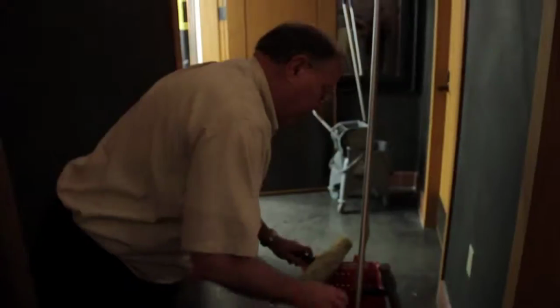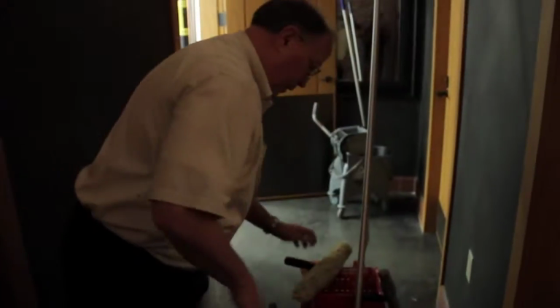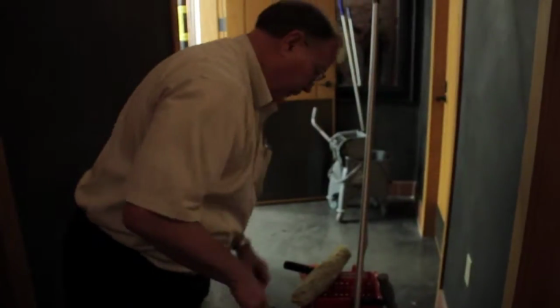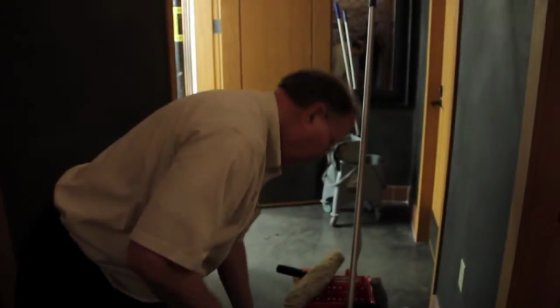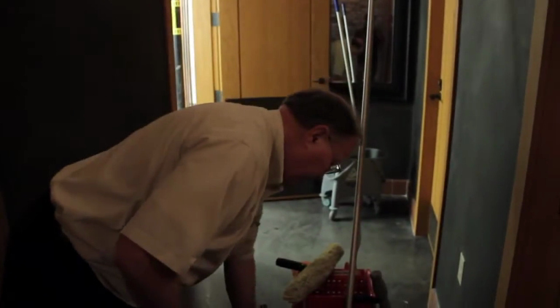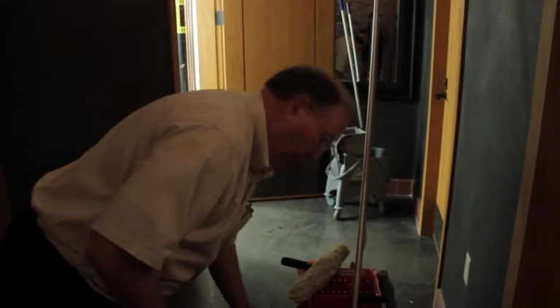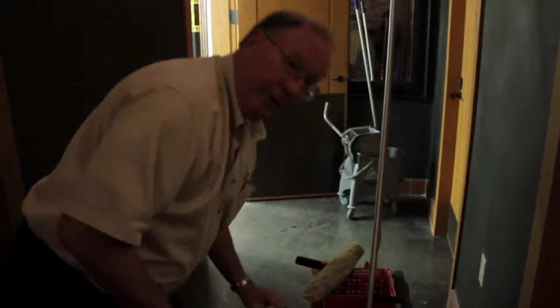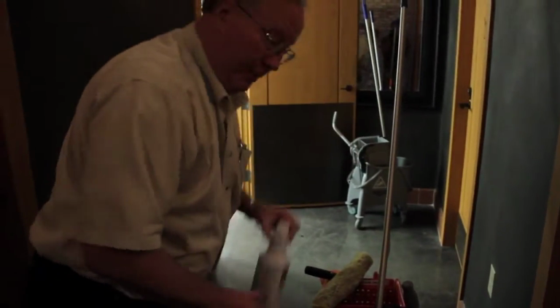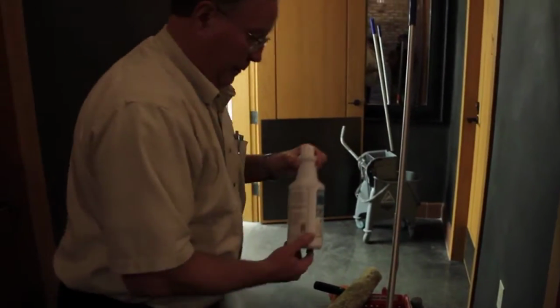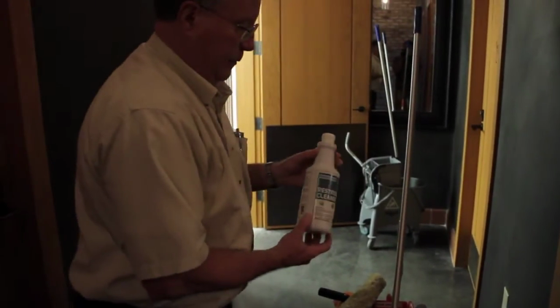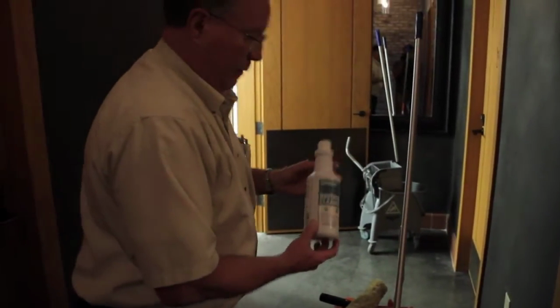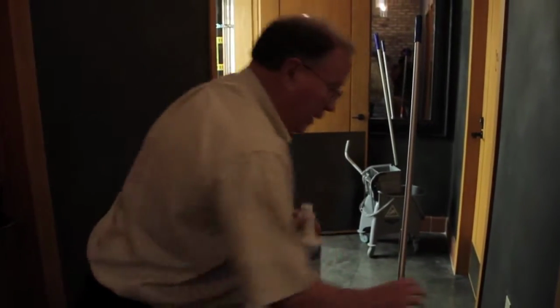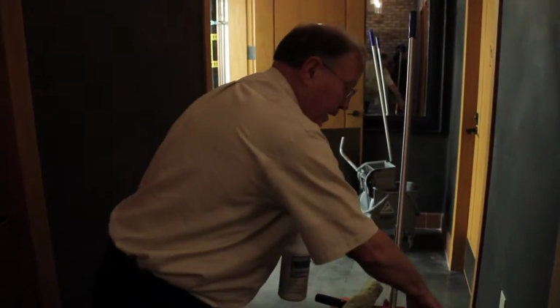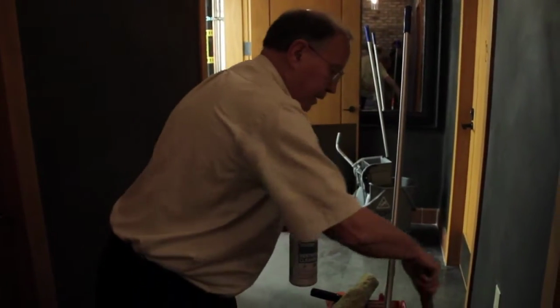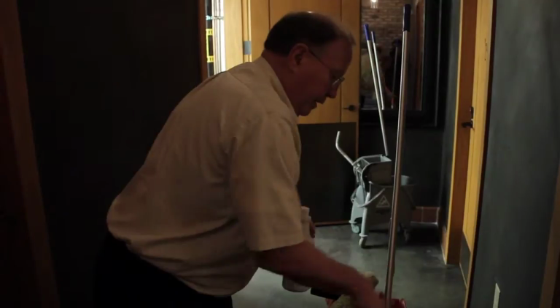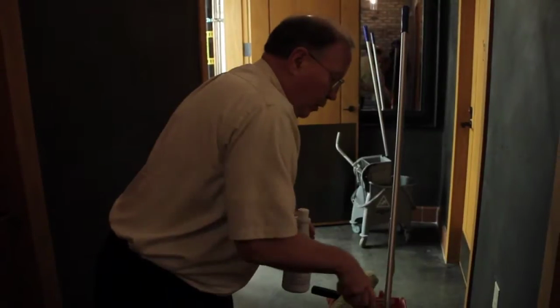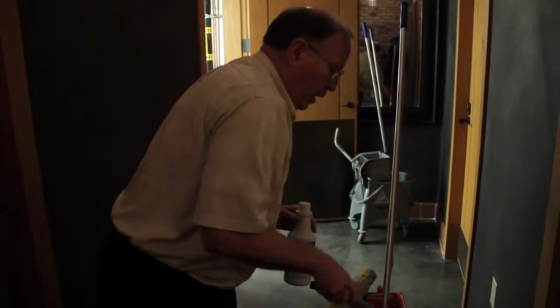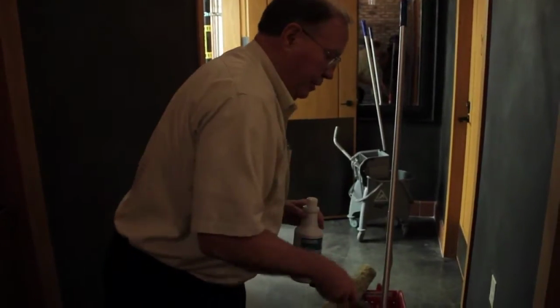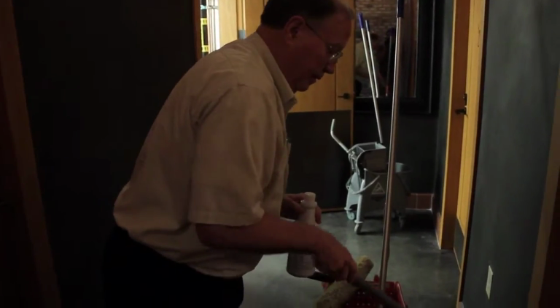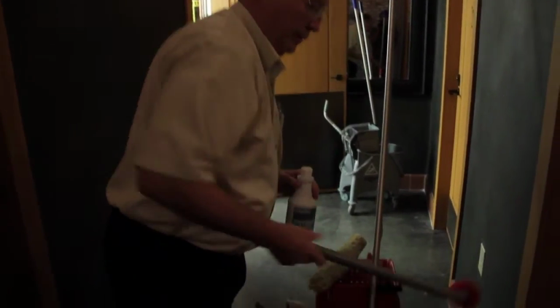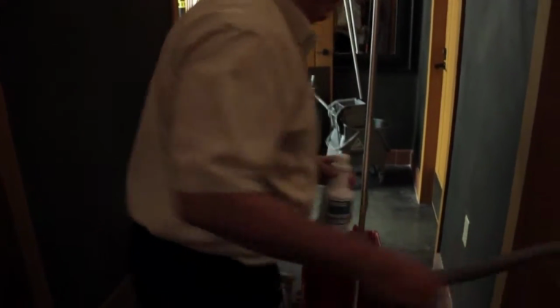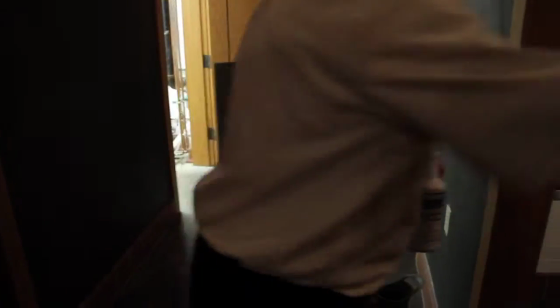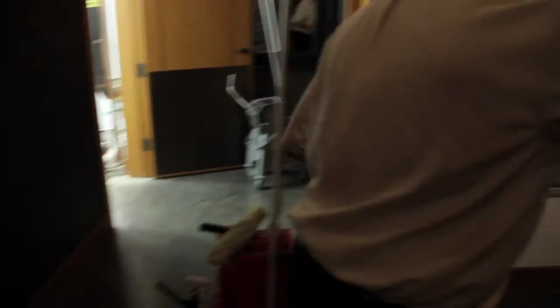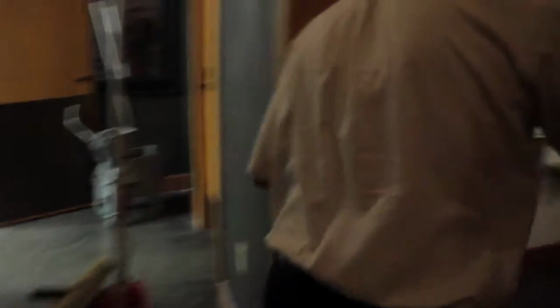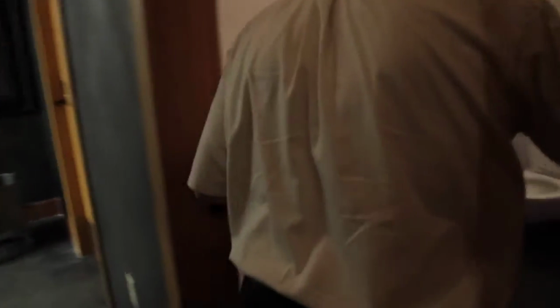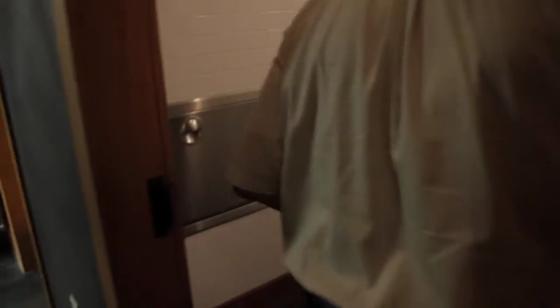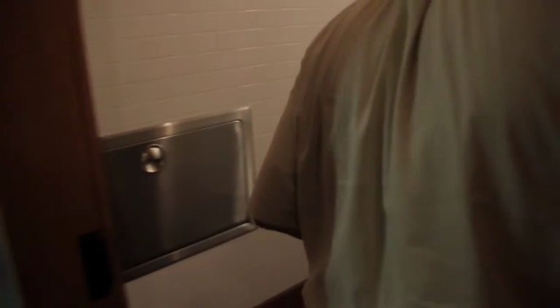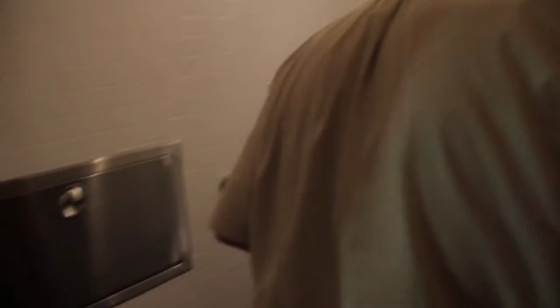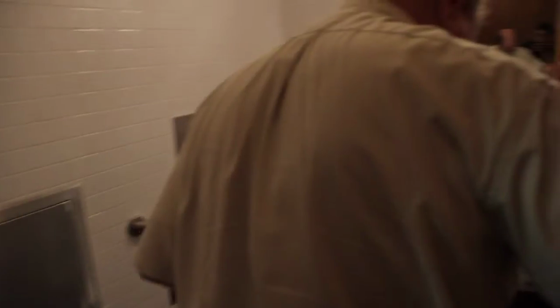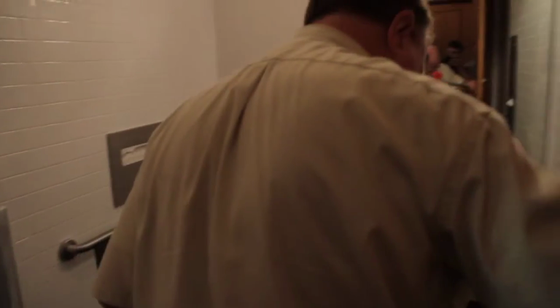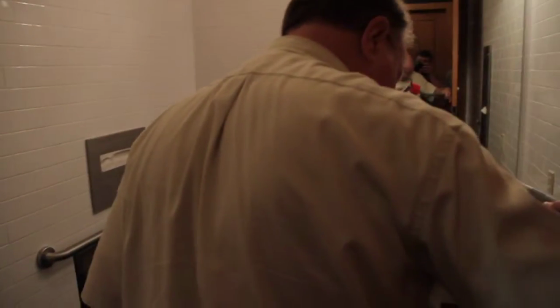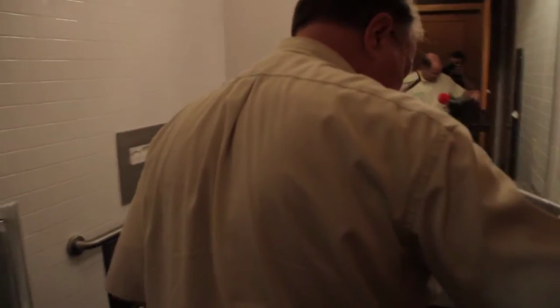We're going to take our bowl cleaner and our bowl brush. Hey, you're not helping anymore. You're never going to have a new home.